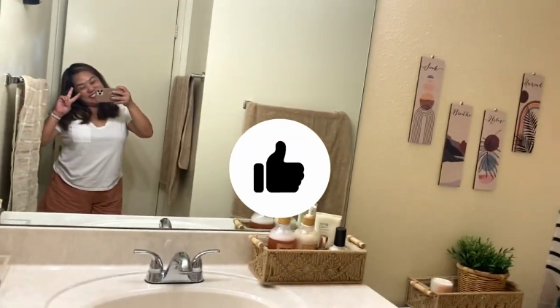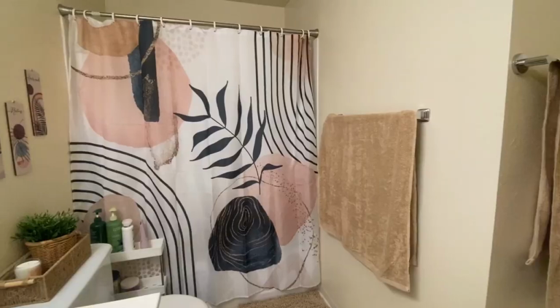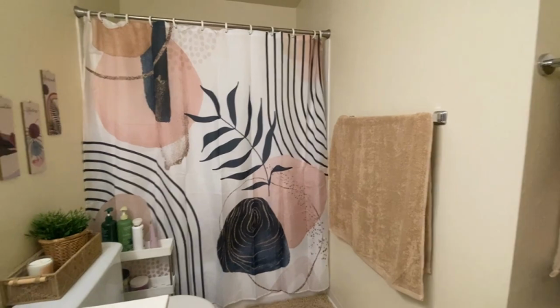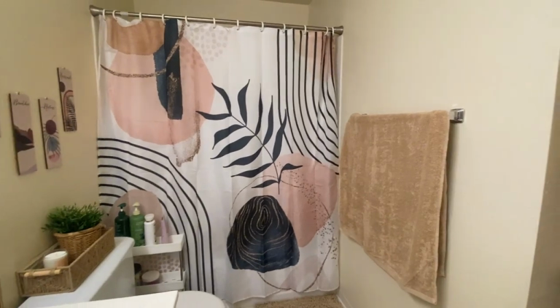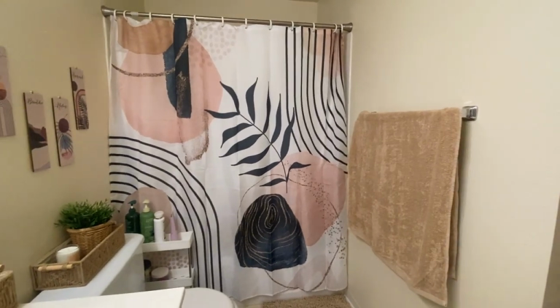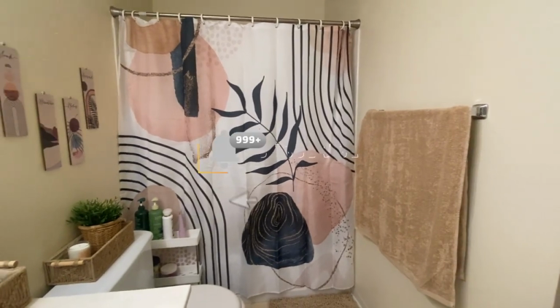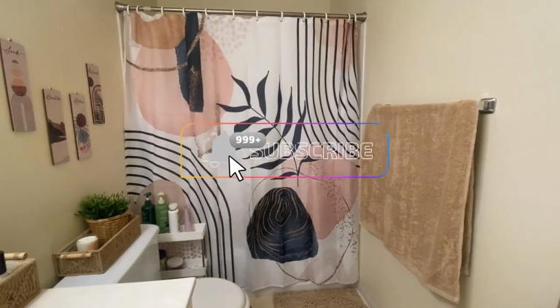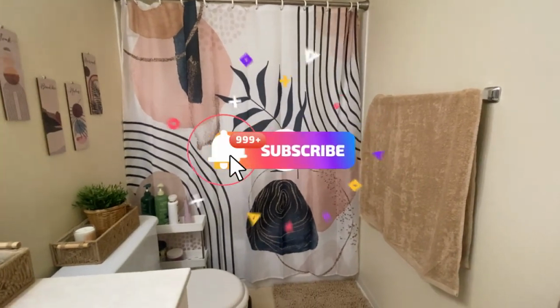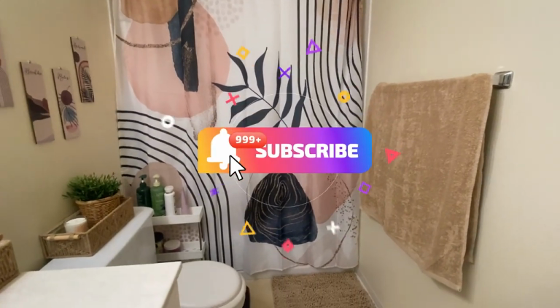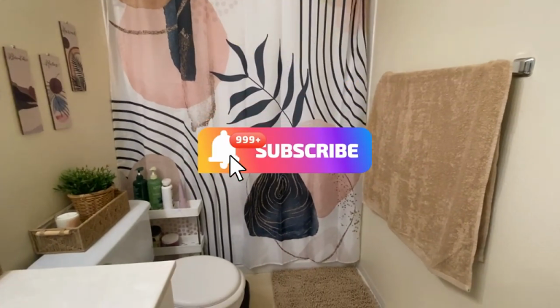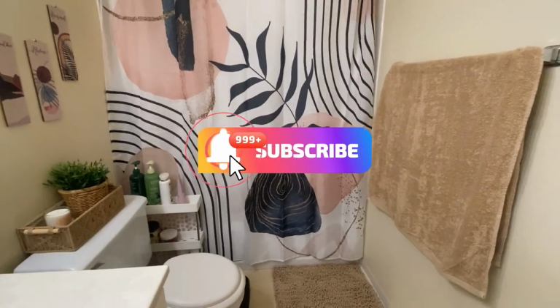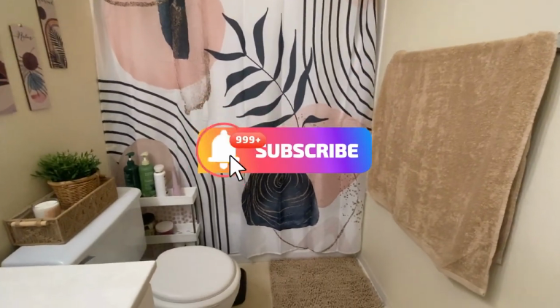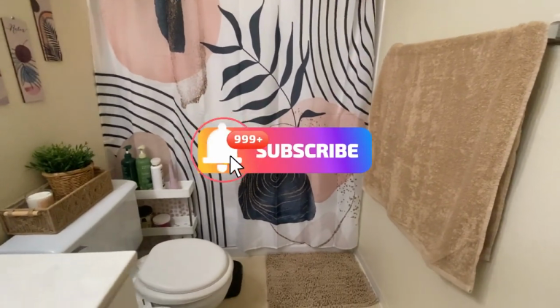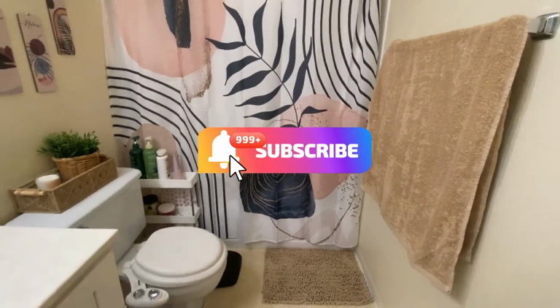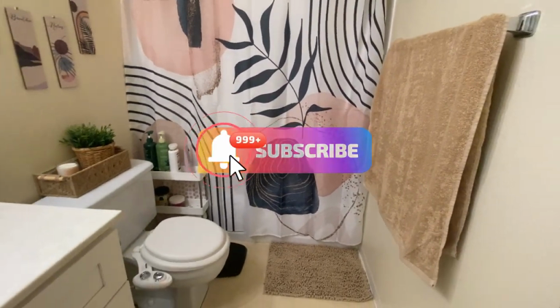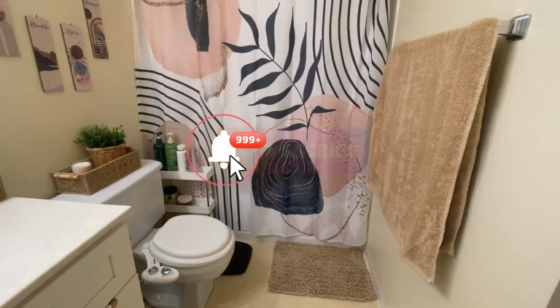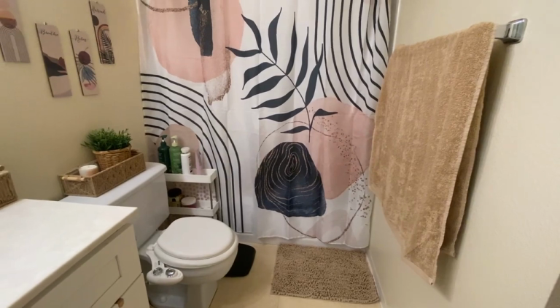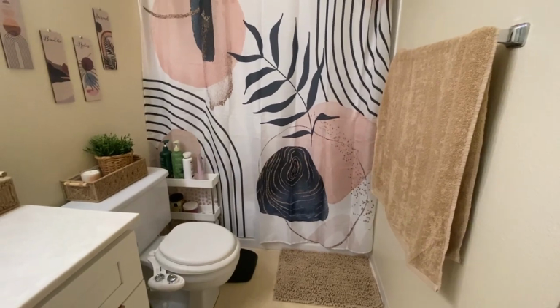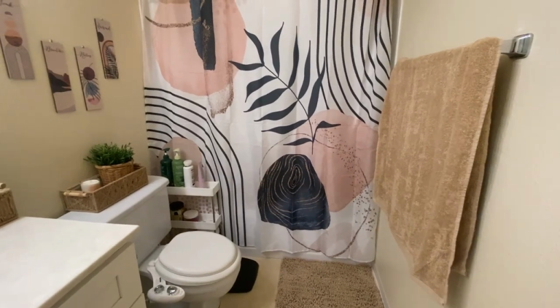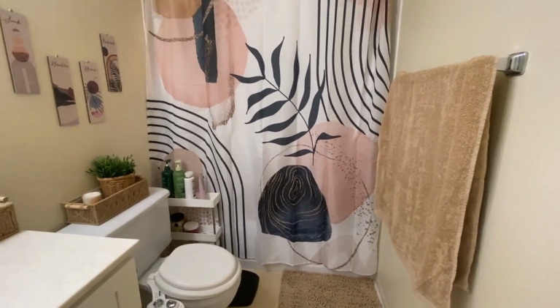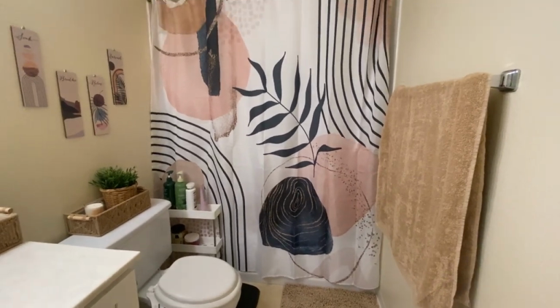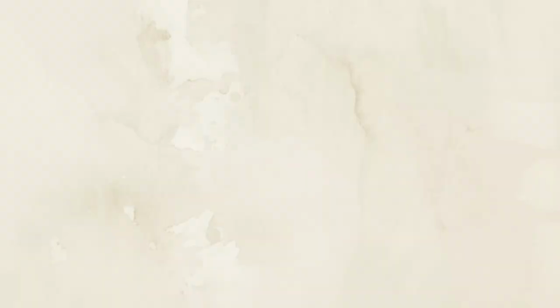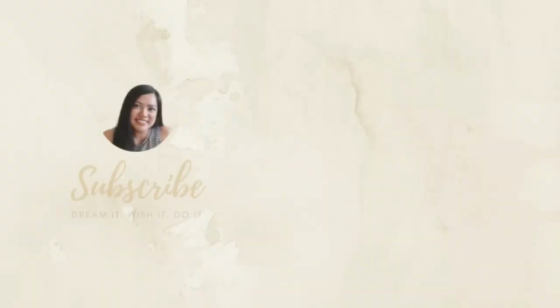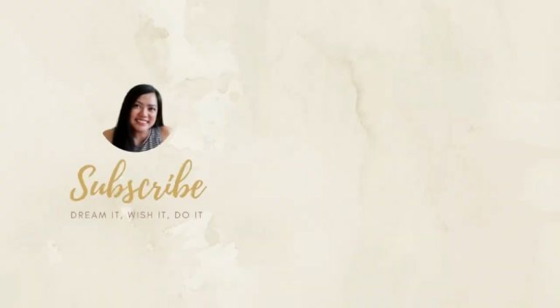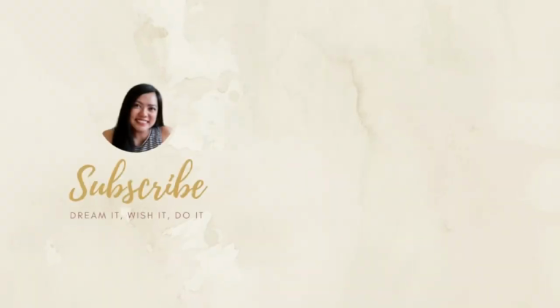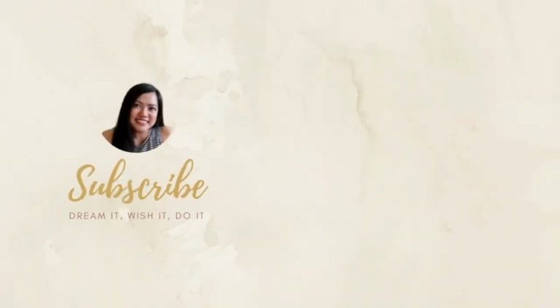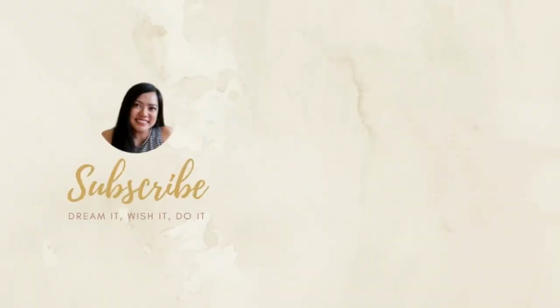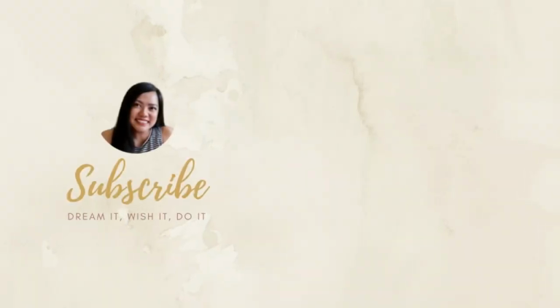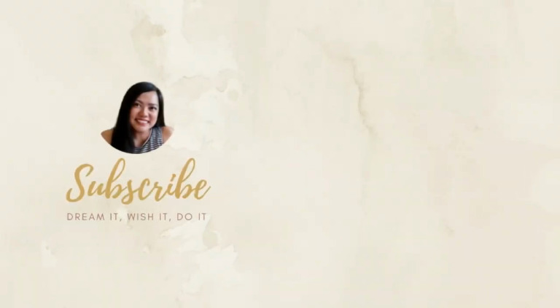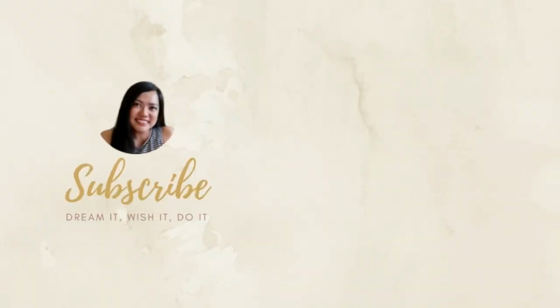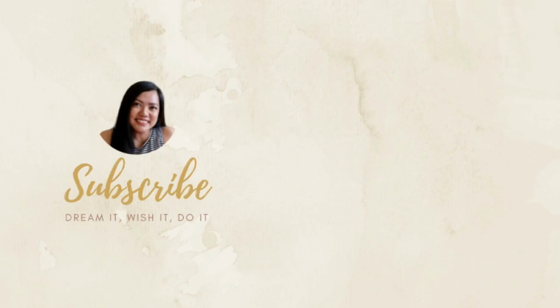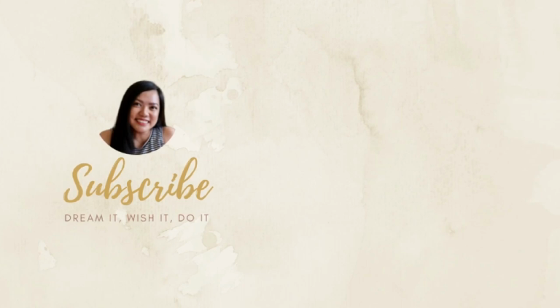Thanks for watching! Please like, subscribe, and see you on my next video. Bye!